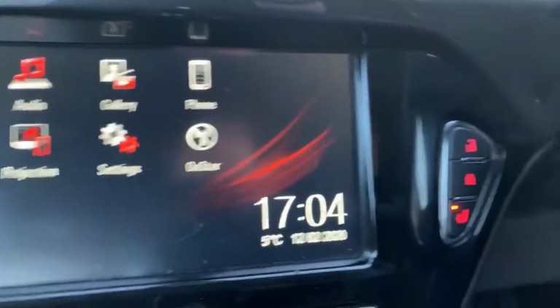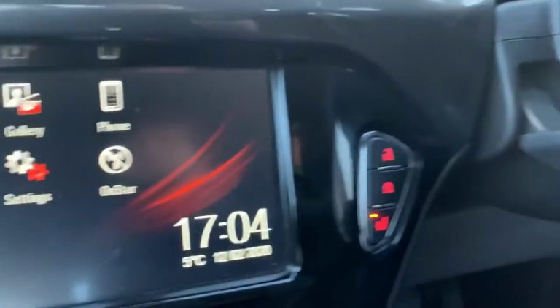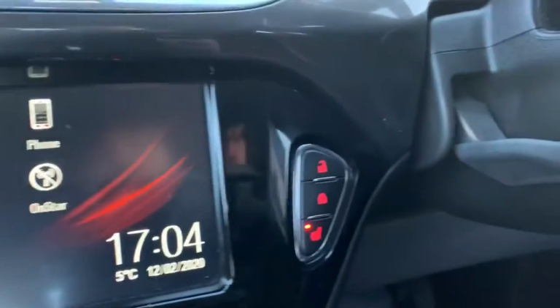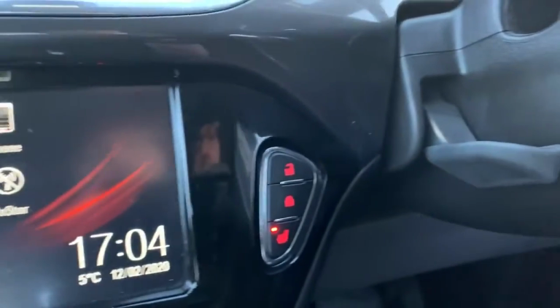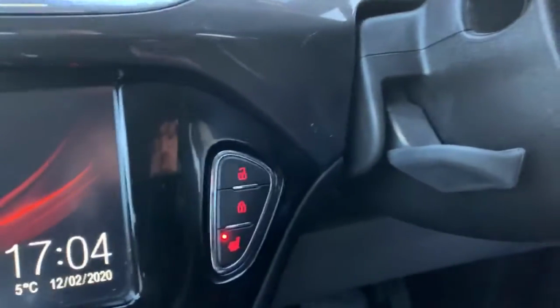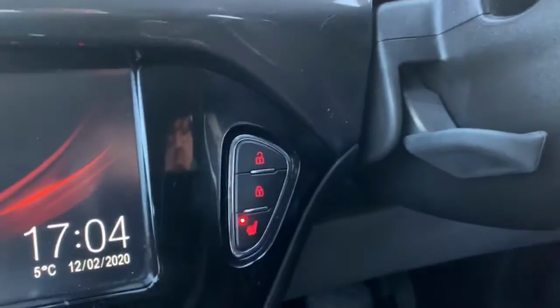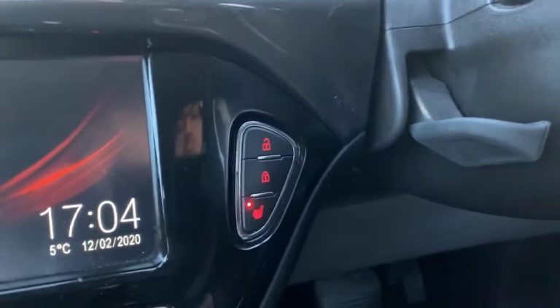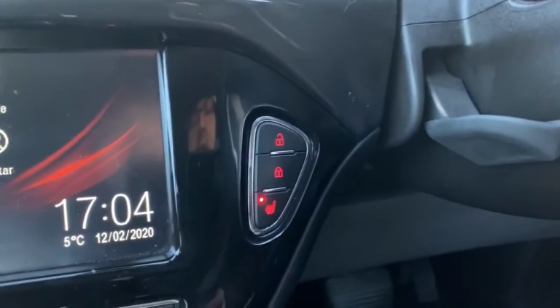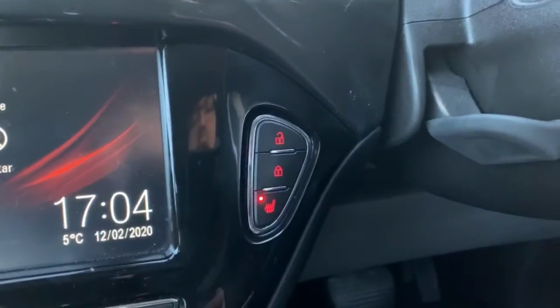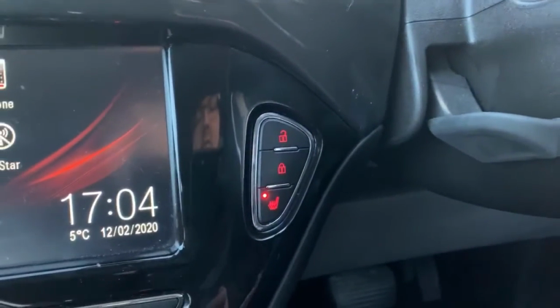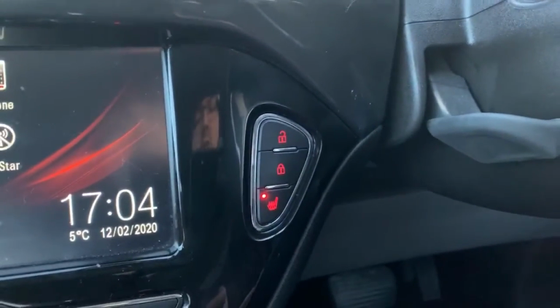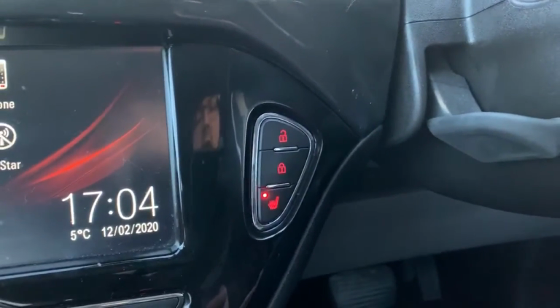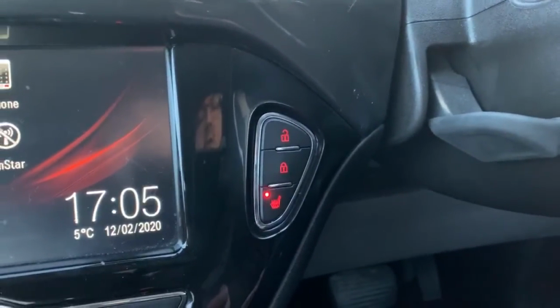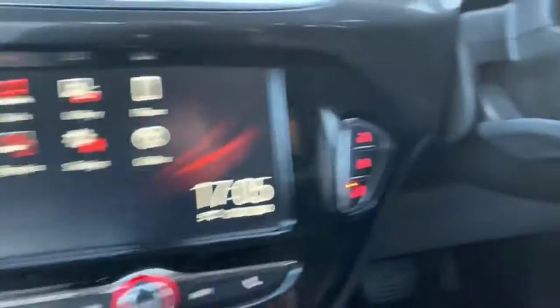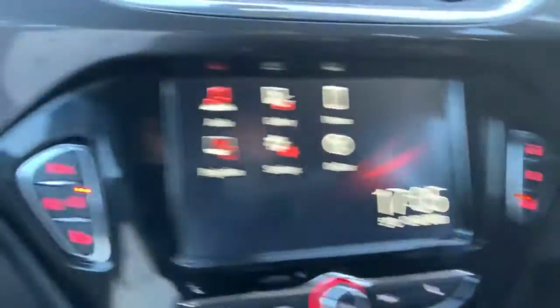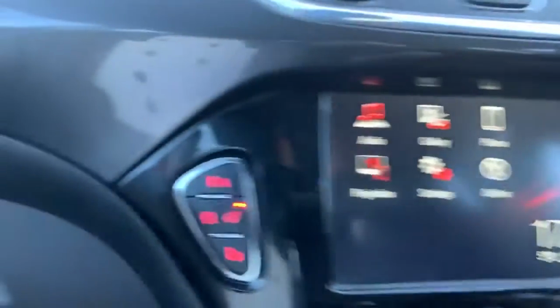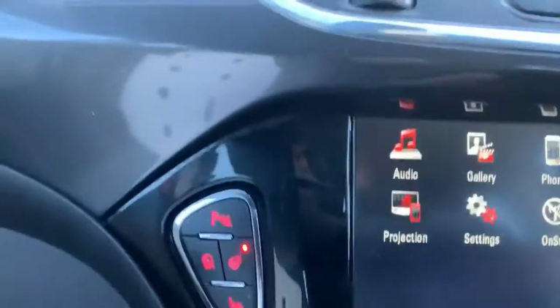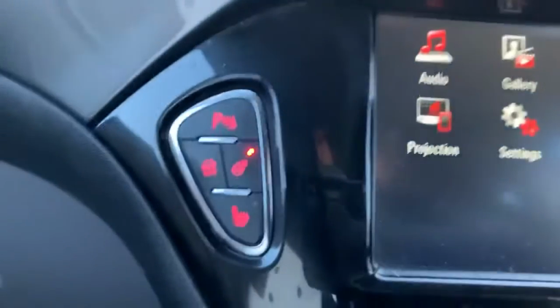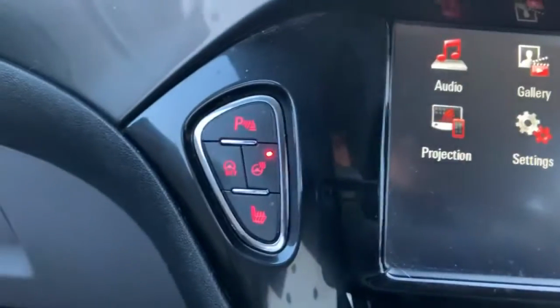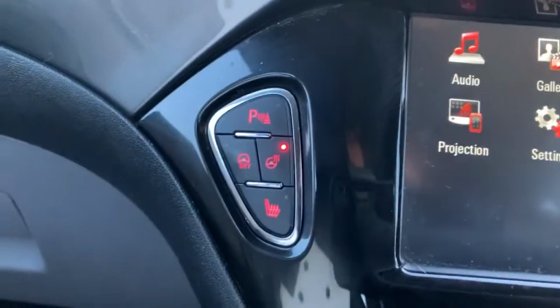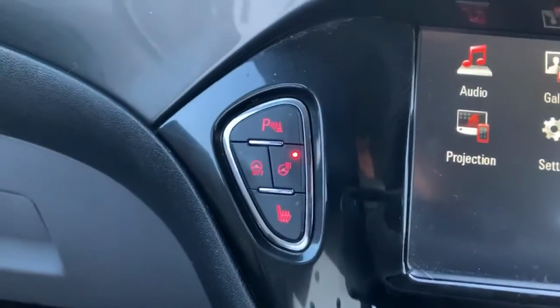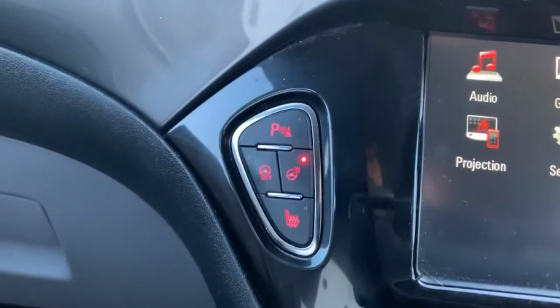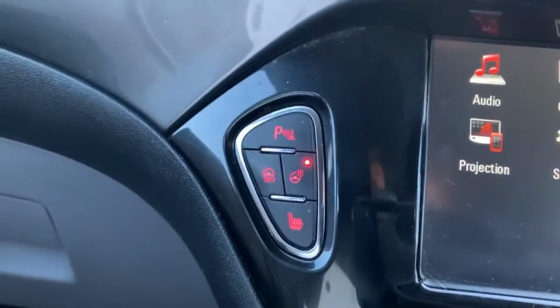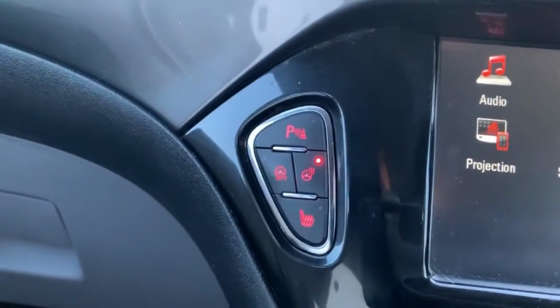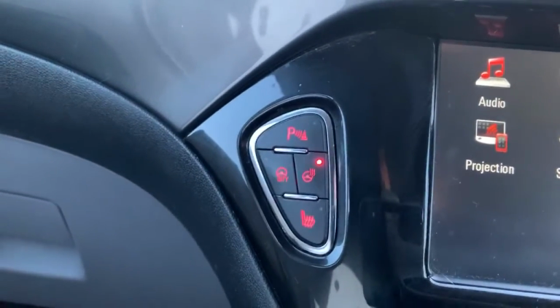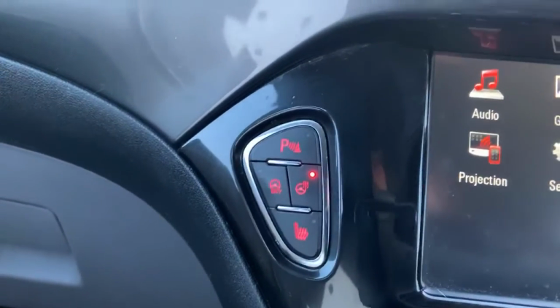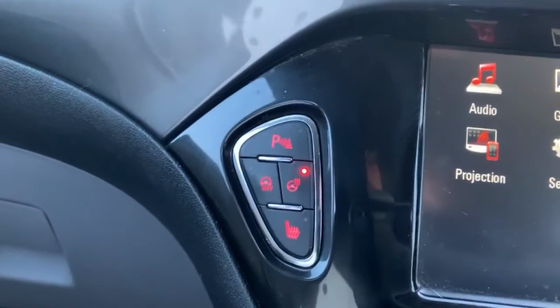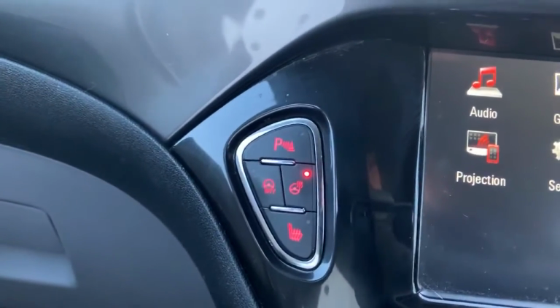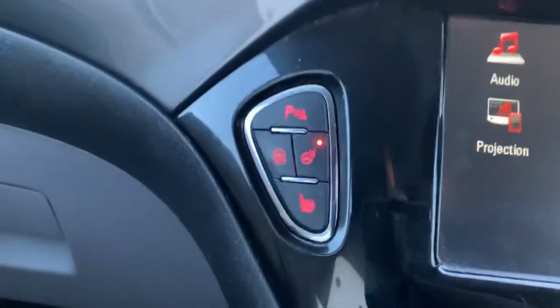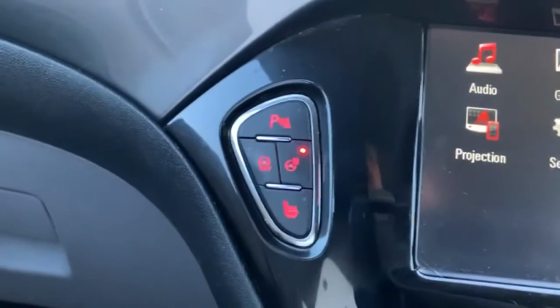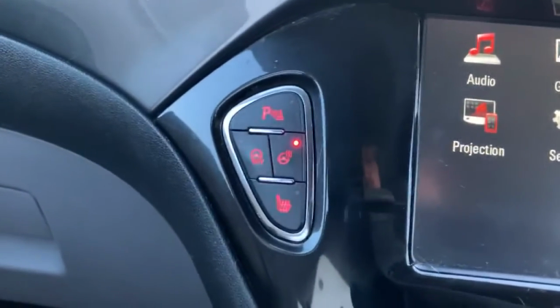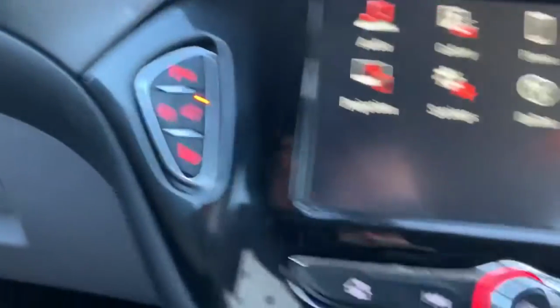On either side of the screen we have controls — on the right hand side, central locking and a heated driver's seat. Then on the left hand side, parking sensors, city steering, heated steering wheel and a heated passenger seat.